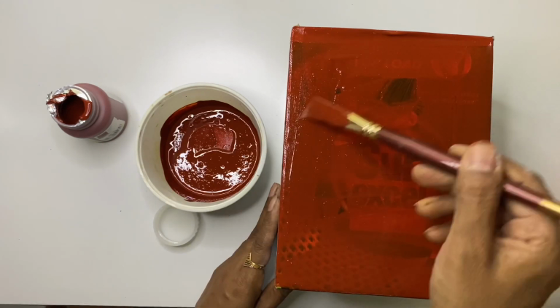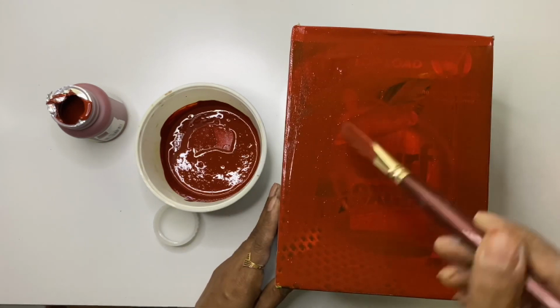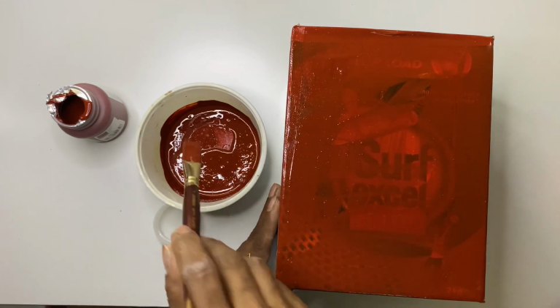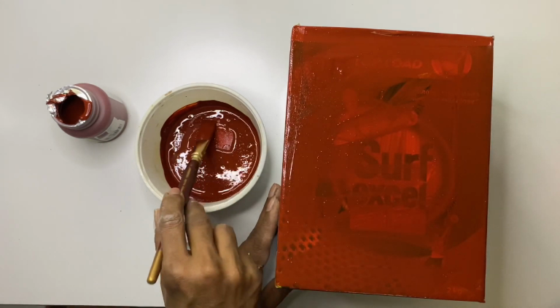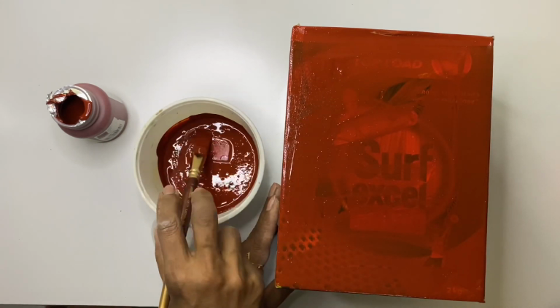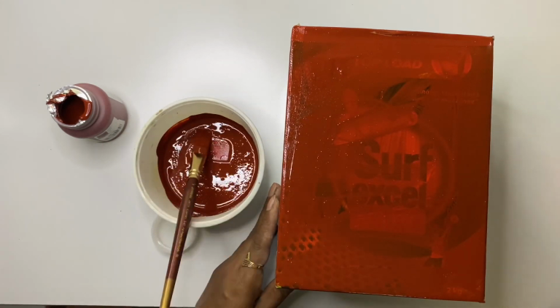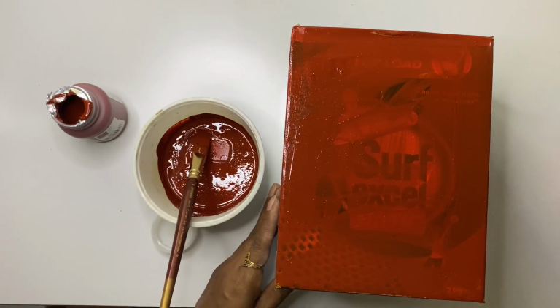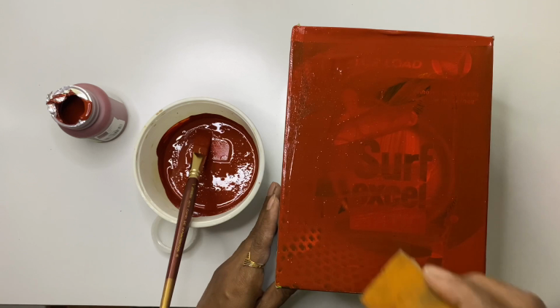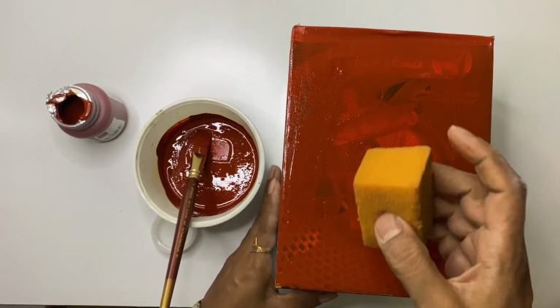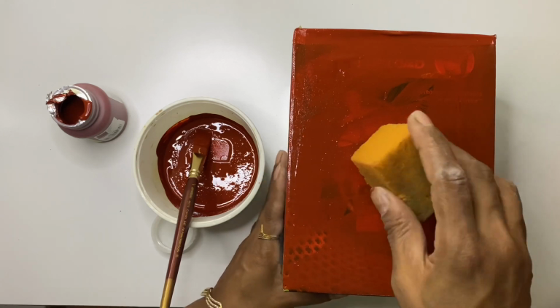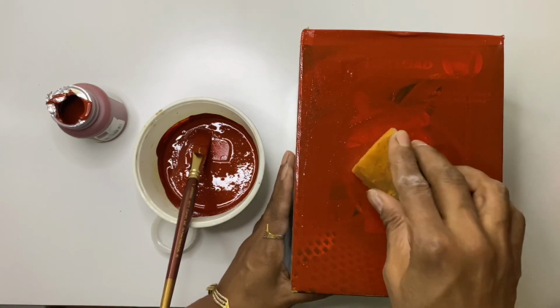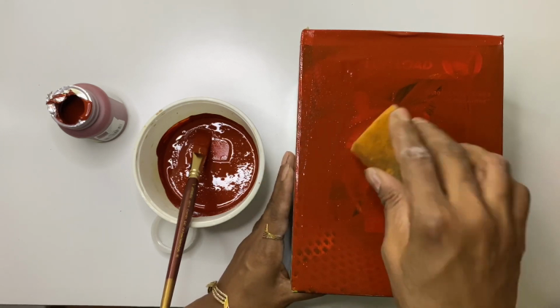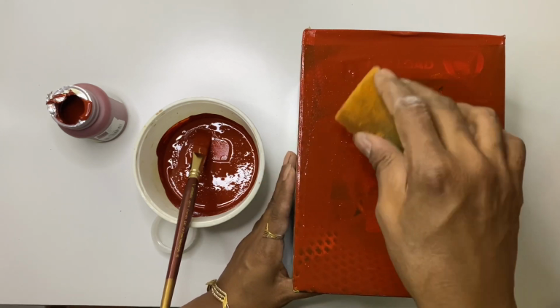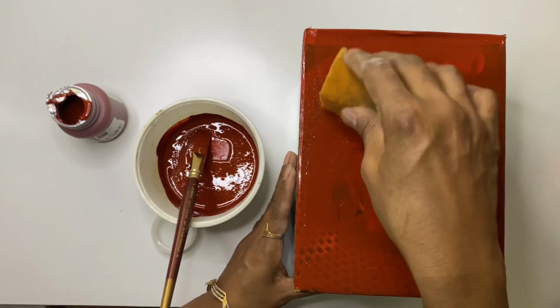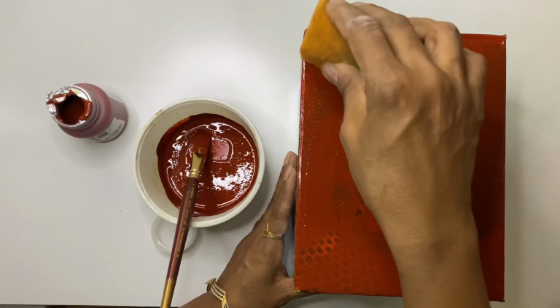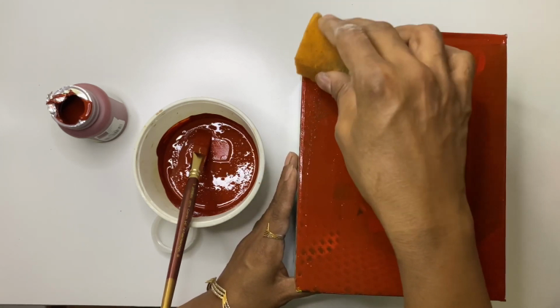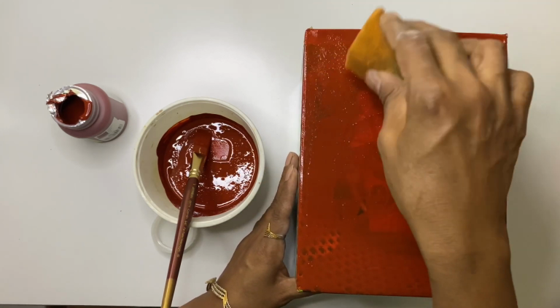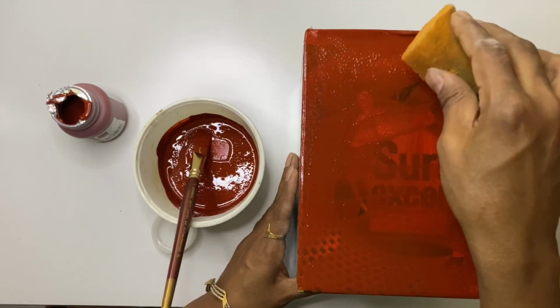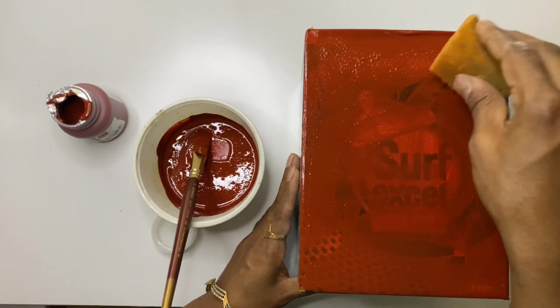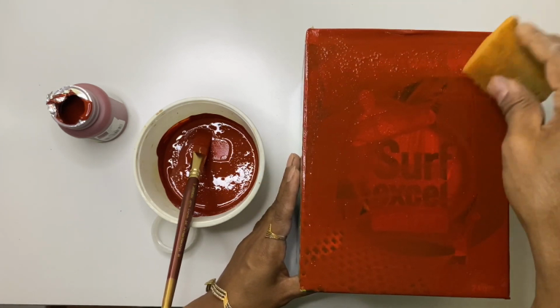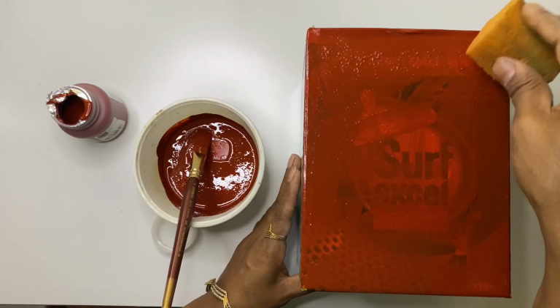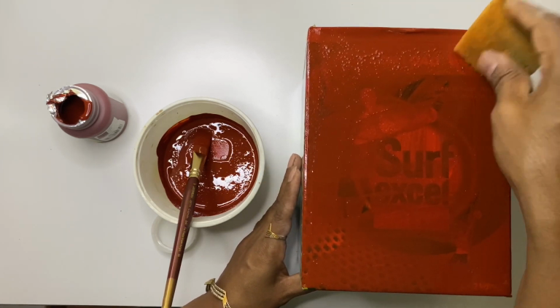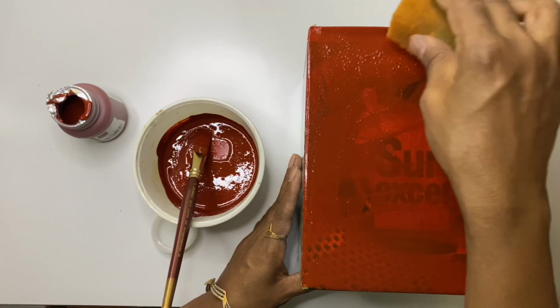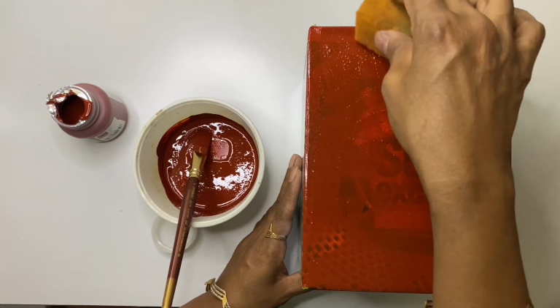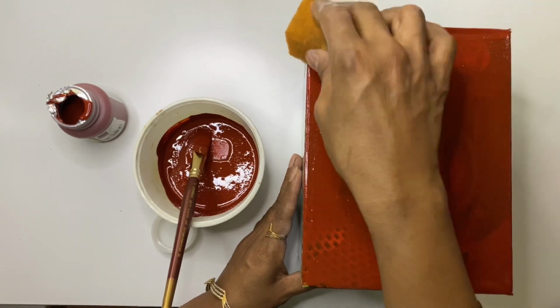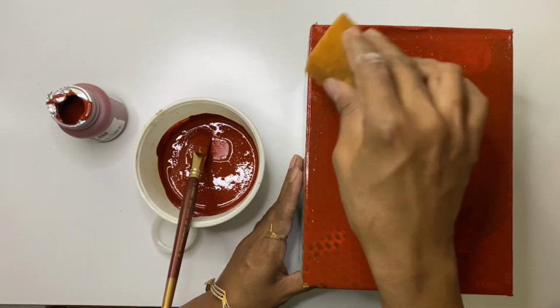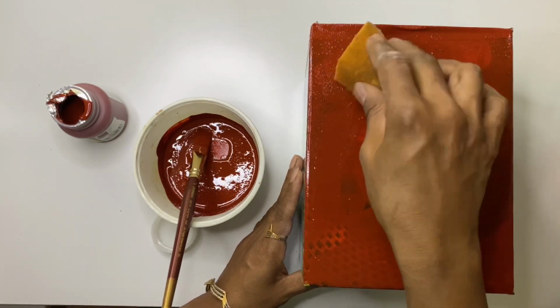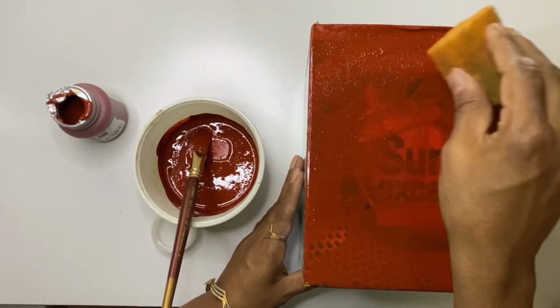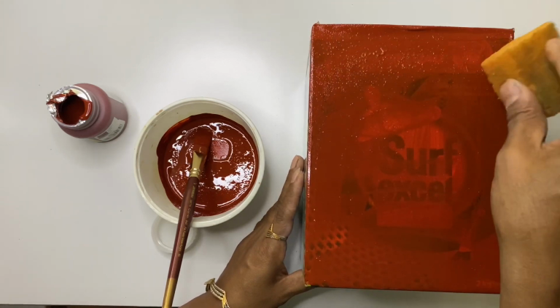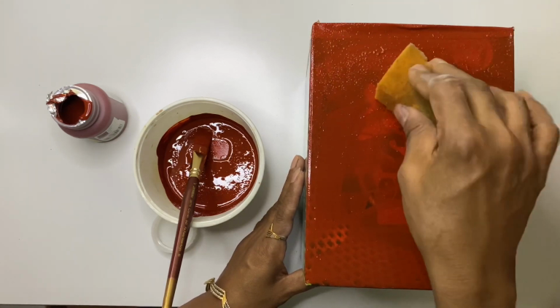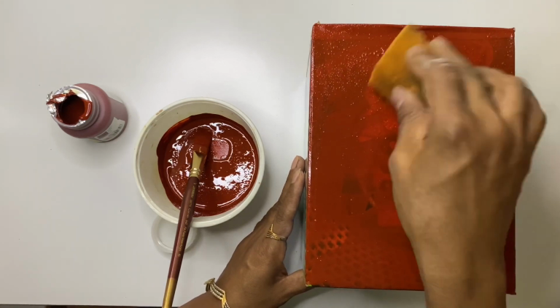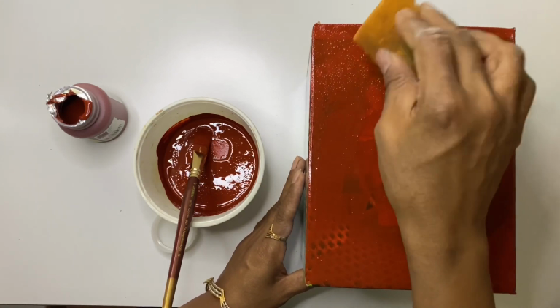After applying the paint with a brush, dab with a sponge all over. By doing this, the brush strokes won't be seen and it also gives an even finish to the paint.